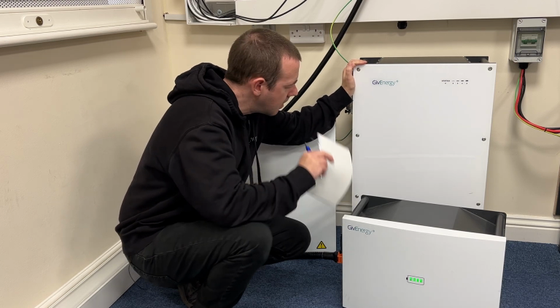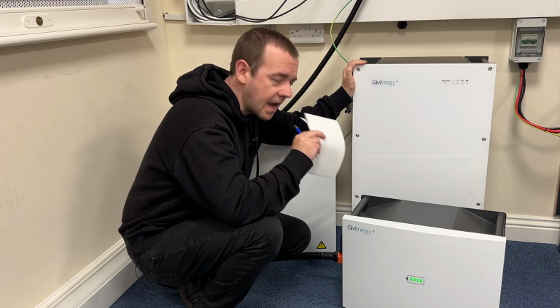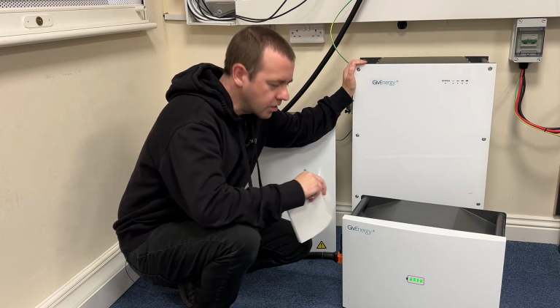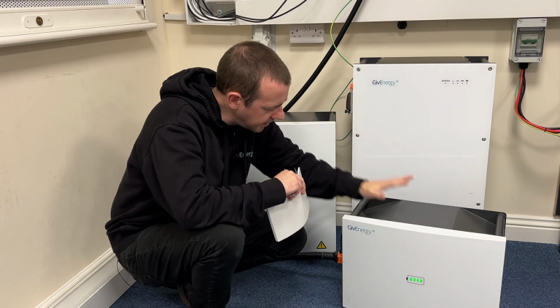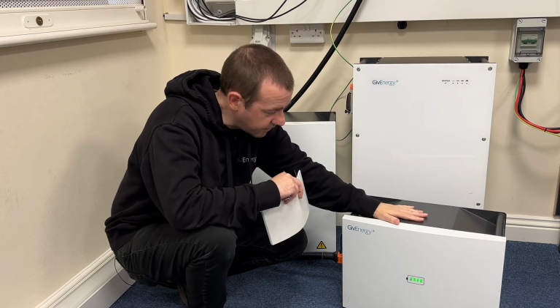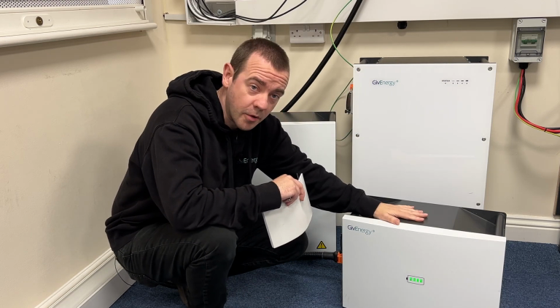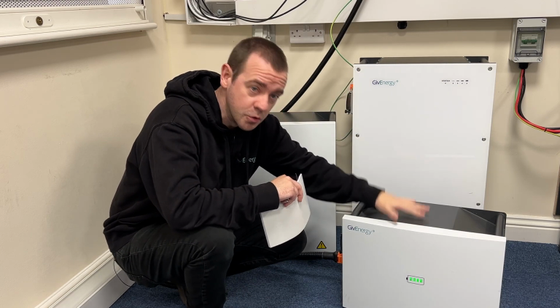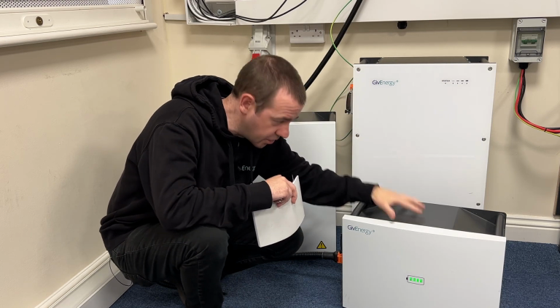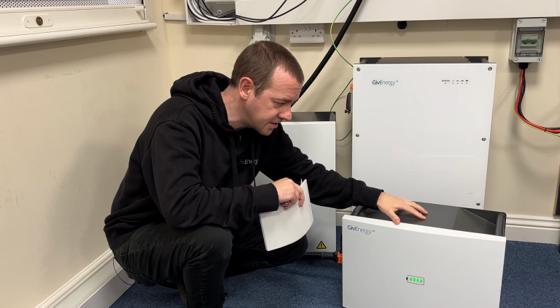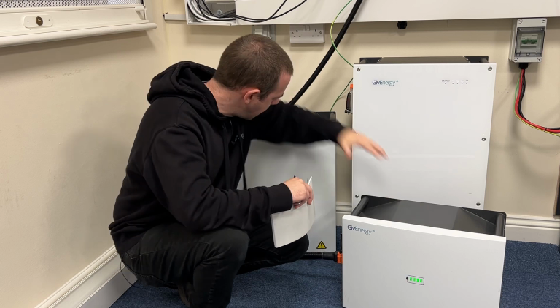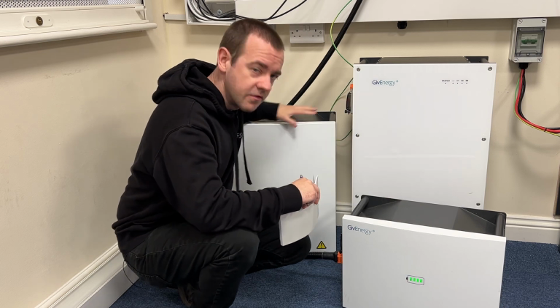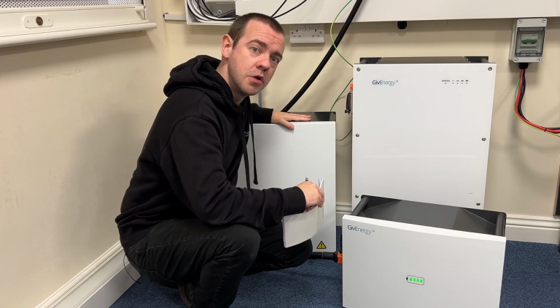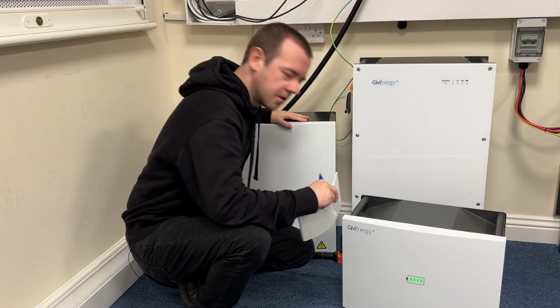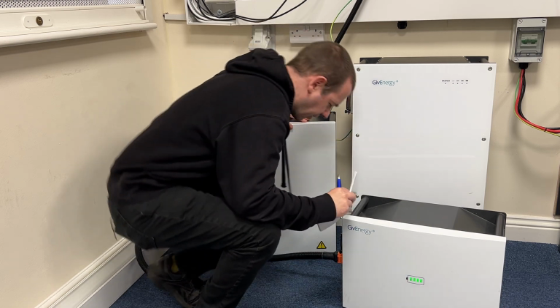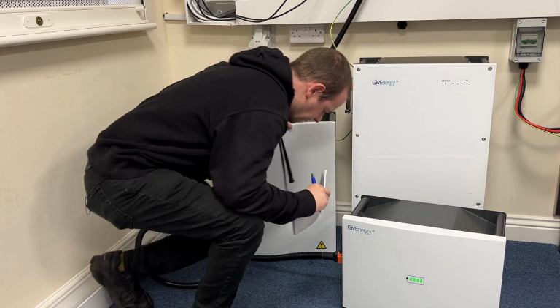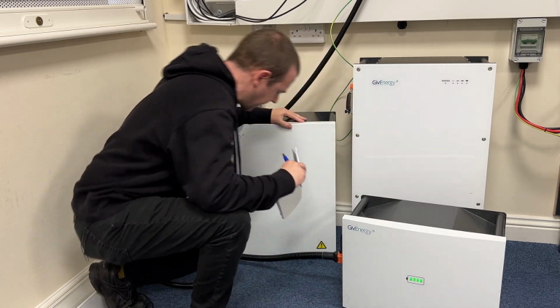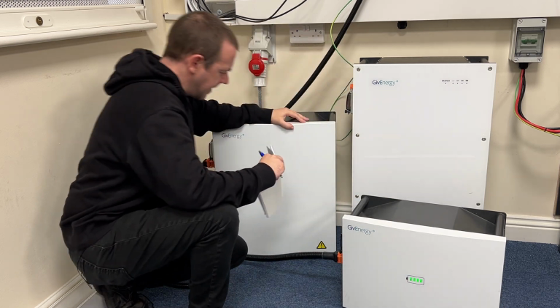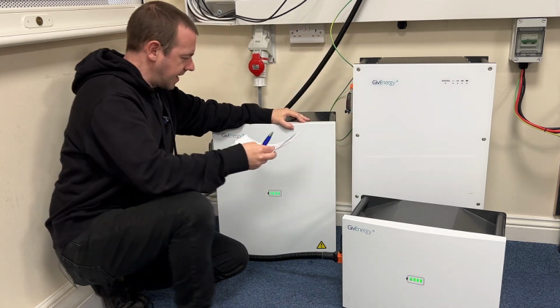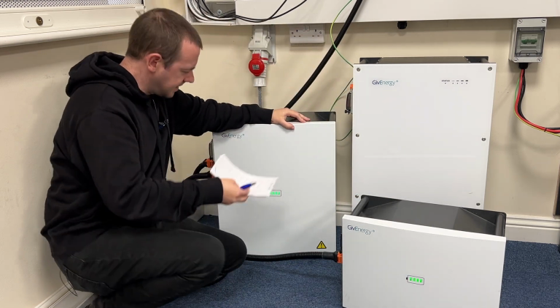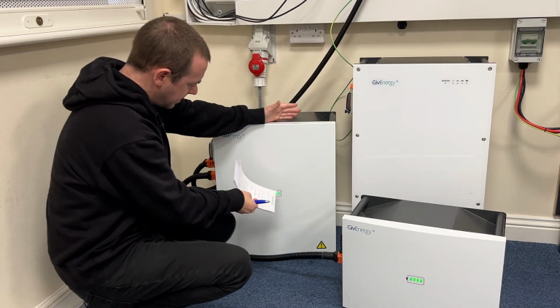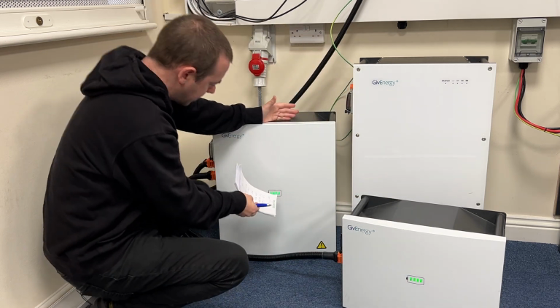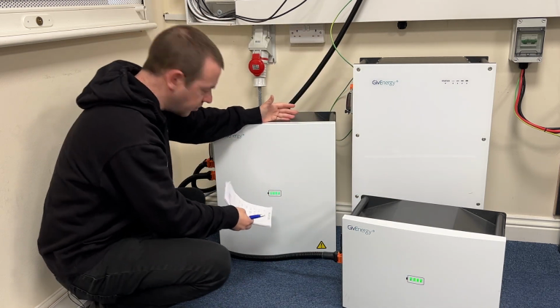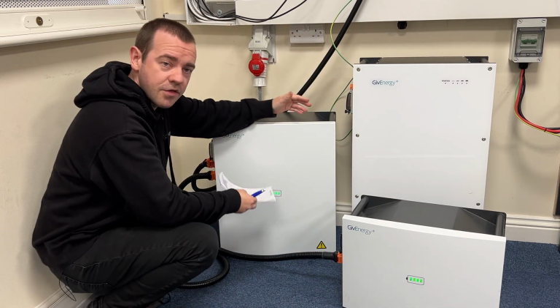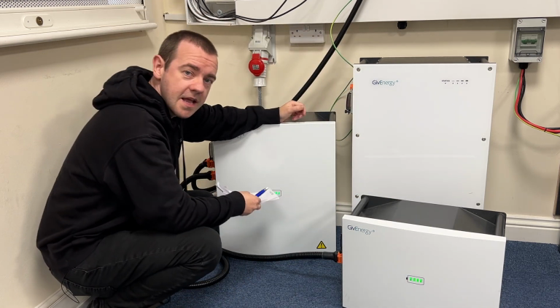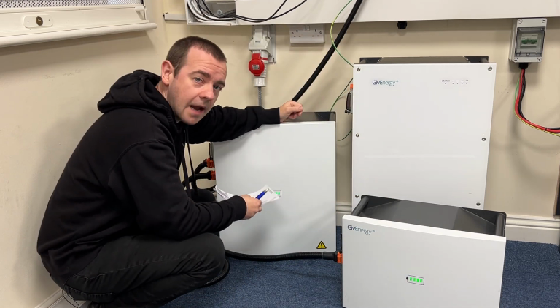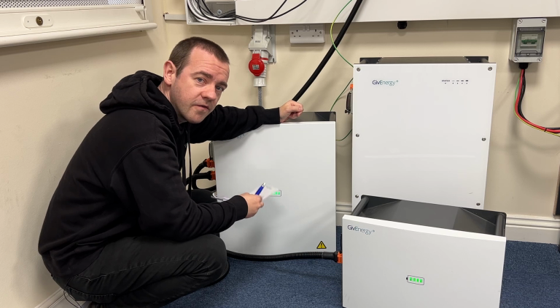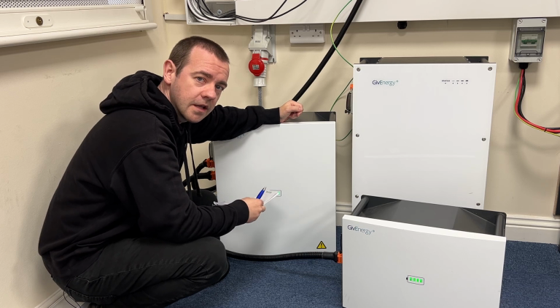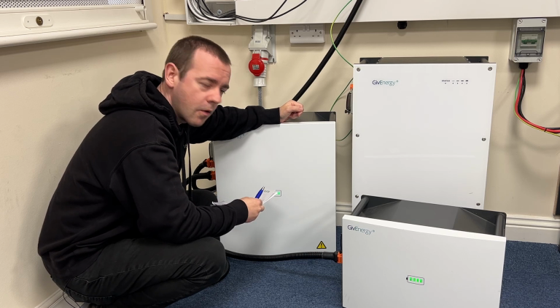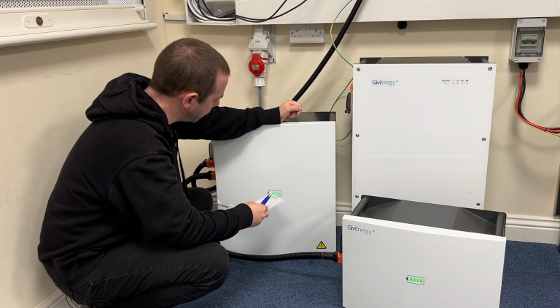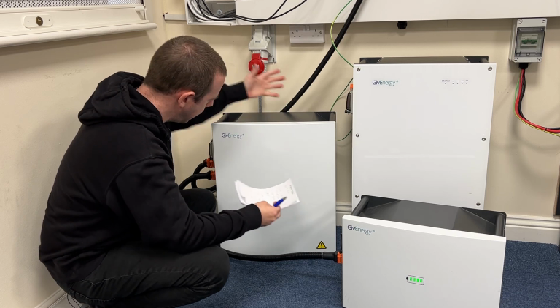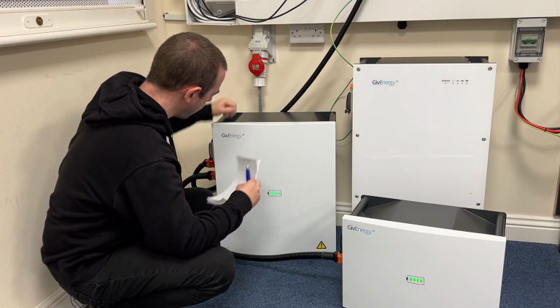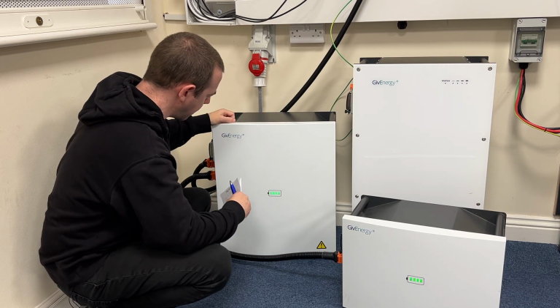Well, now, like the 5.2 to this, there is a new kid on the block, so to speak, and this is the new Gen 3 9.5 kWh battery from Give Energy.